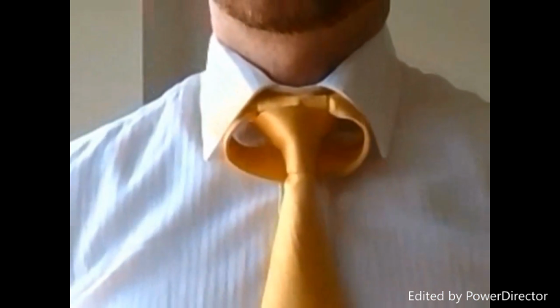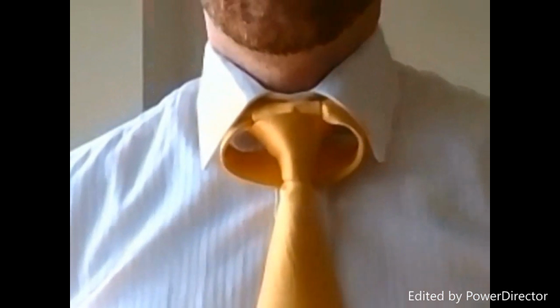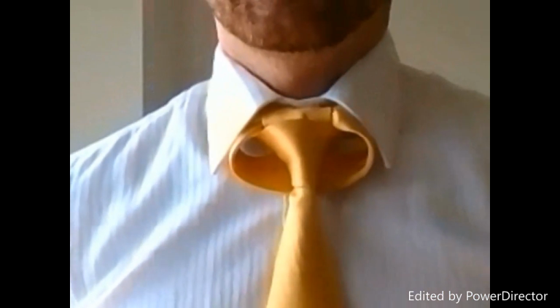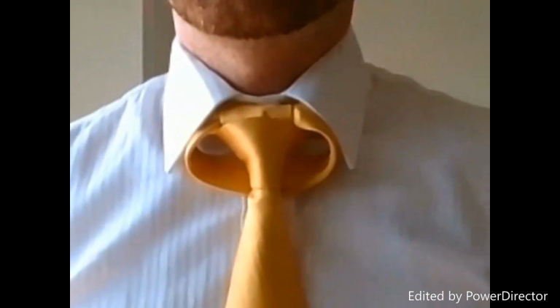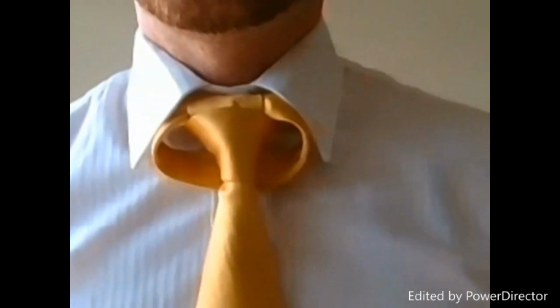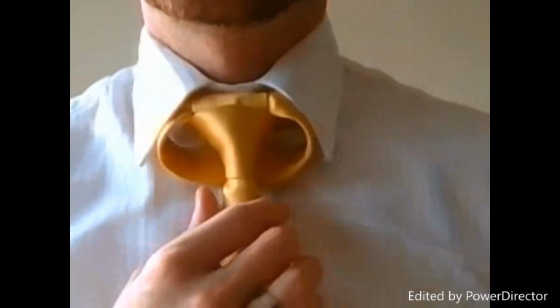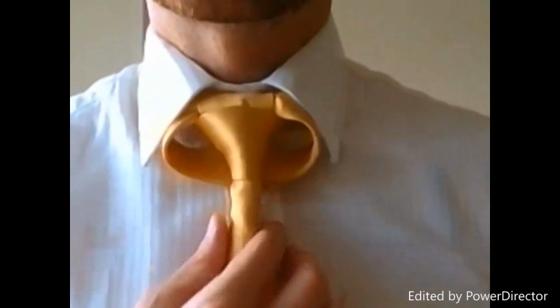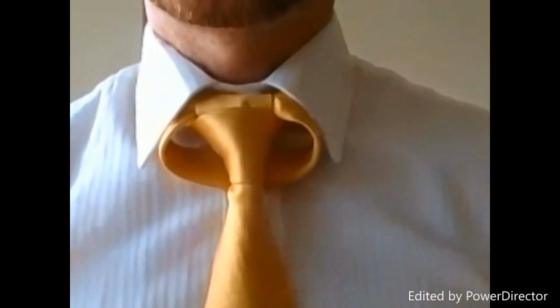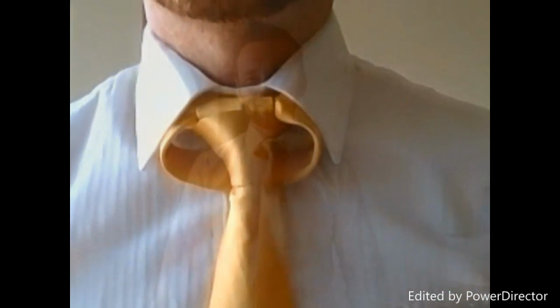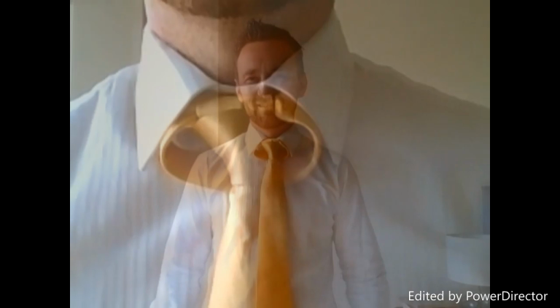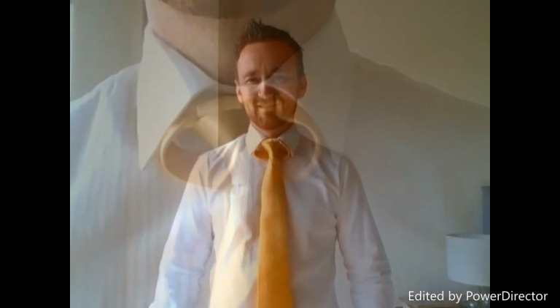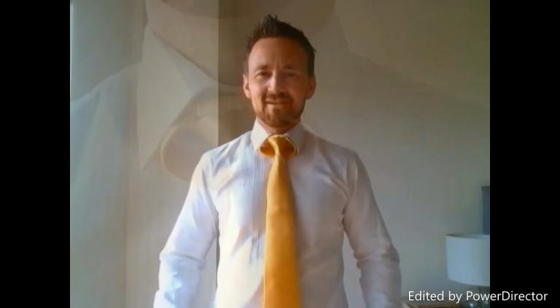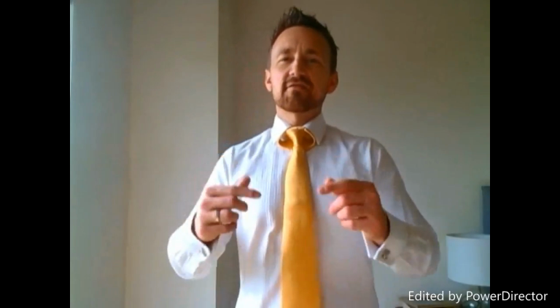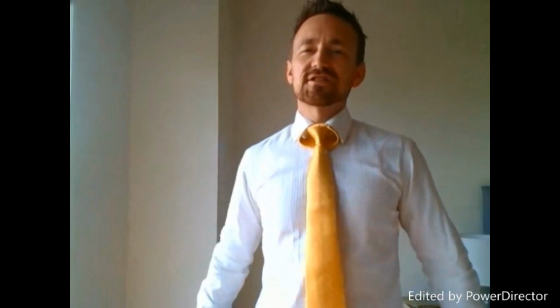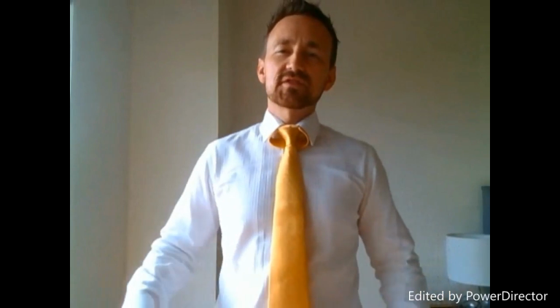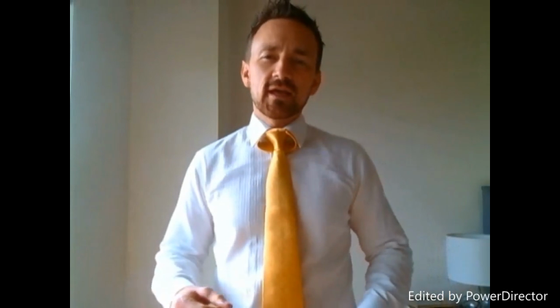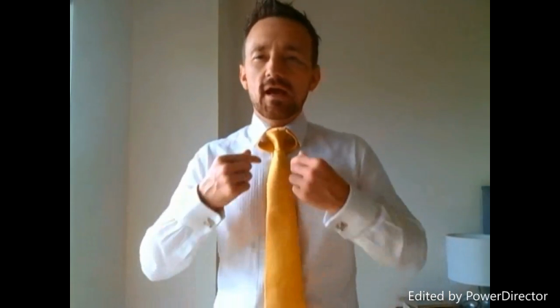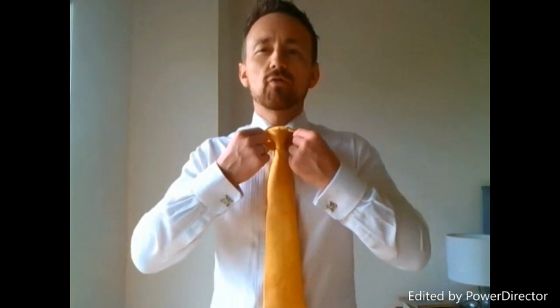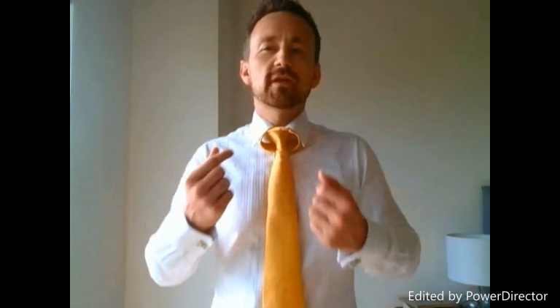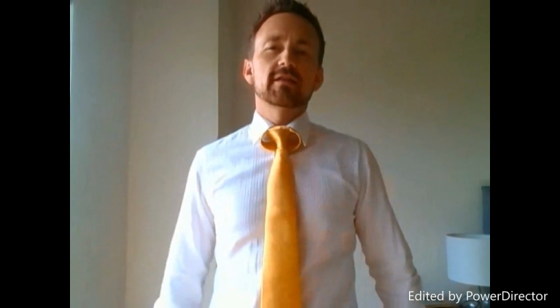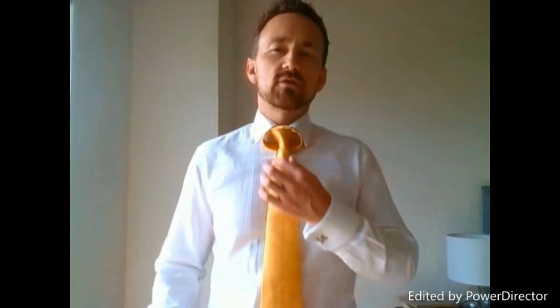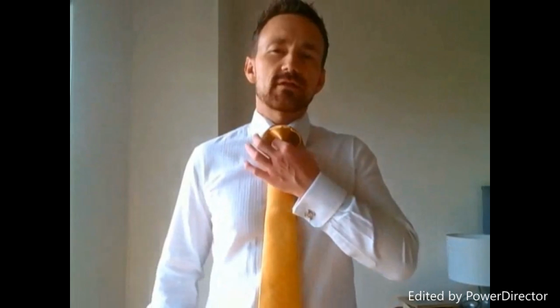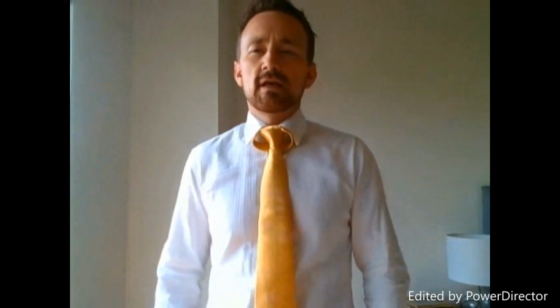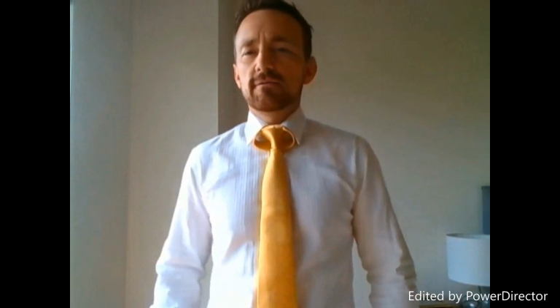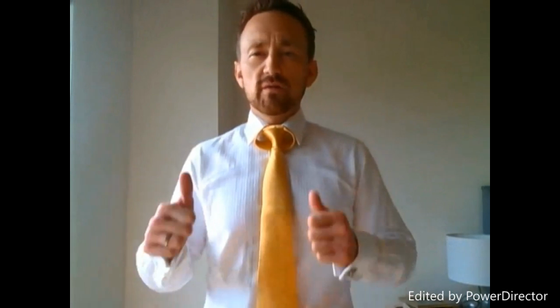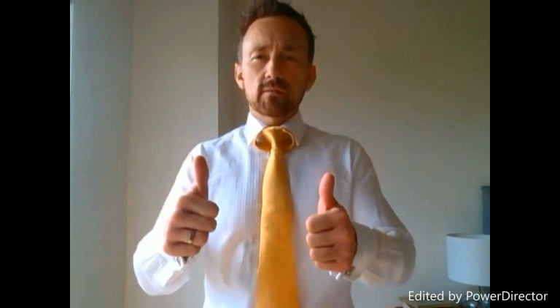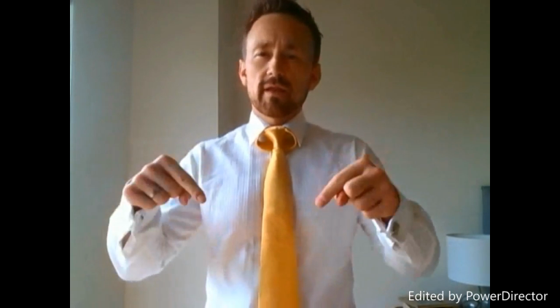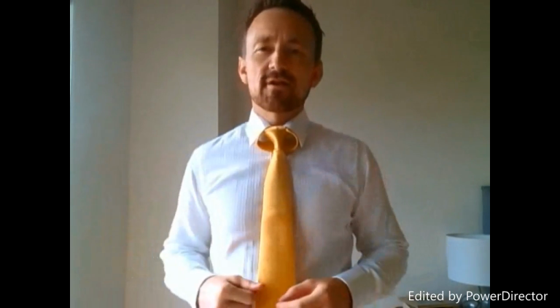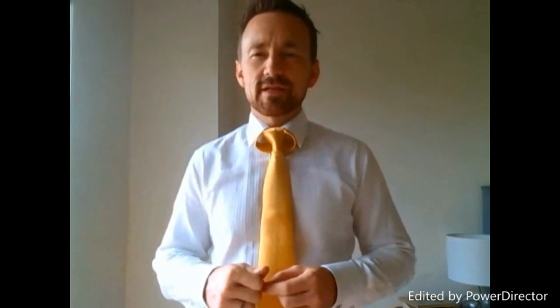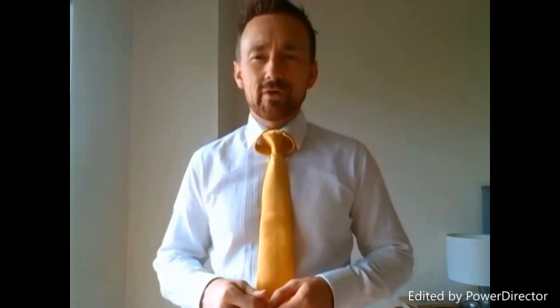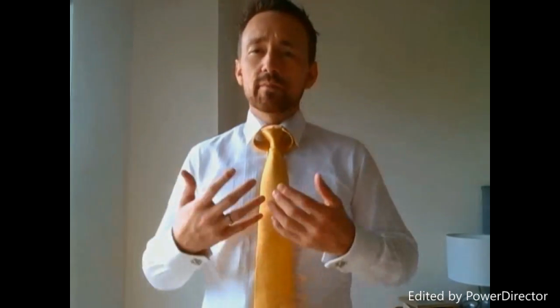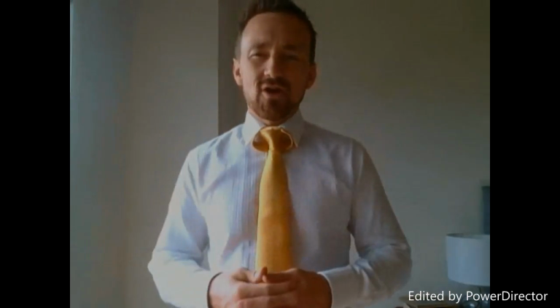And that is the Linwood Taurus Knot. Thanks again for watching Tied Up in Sydney. I do hope that you like the Linwood Taurus Knot. If you do, give me a thumbs up. I'd like to see your comments down below. Please subscribe.